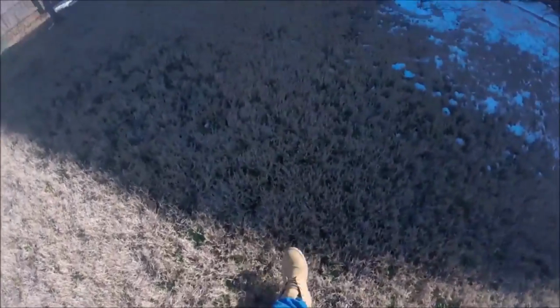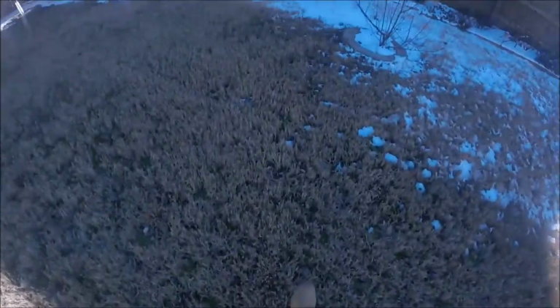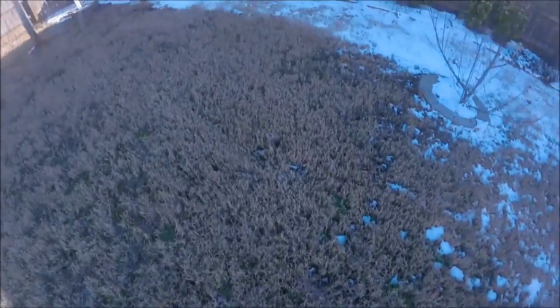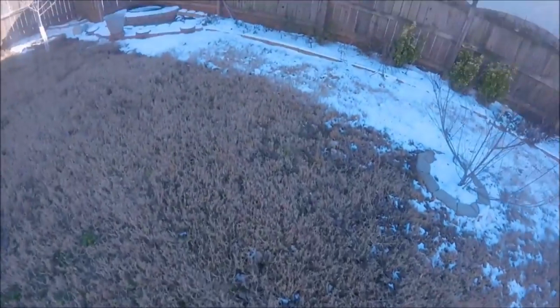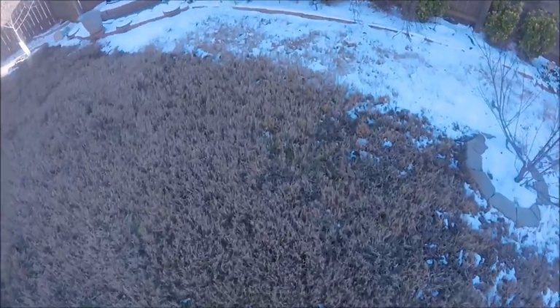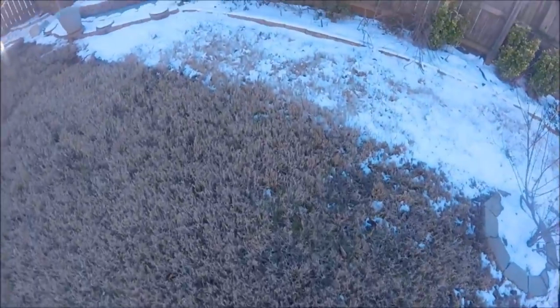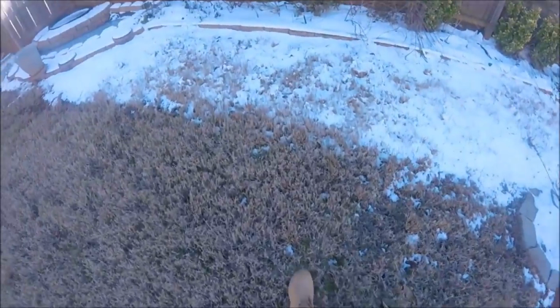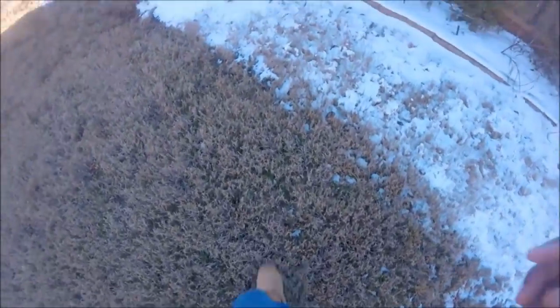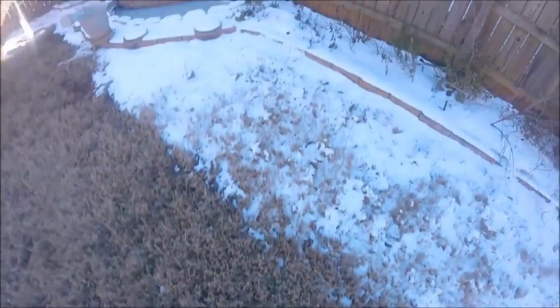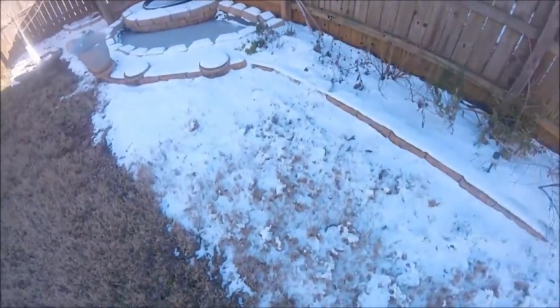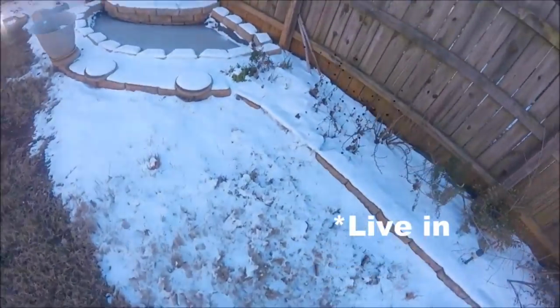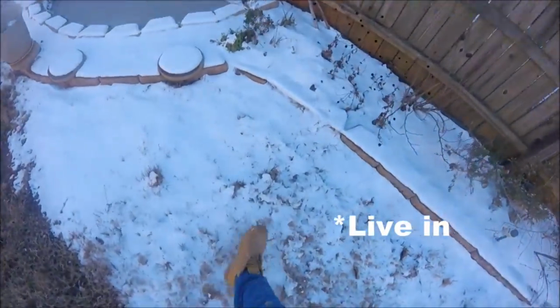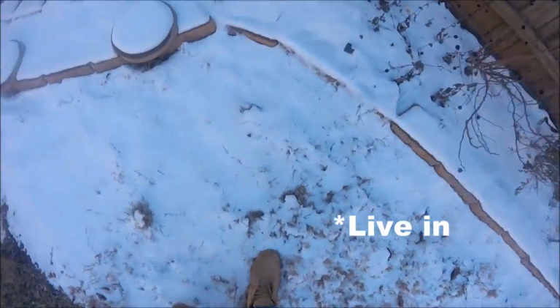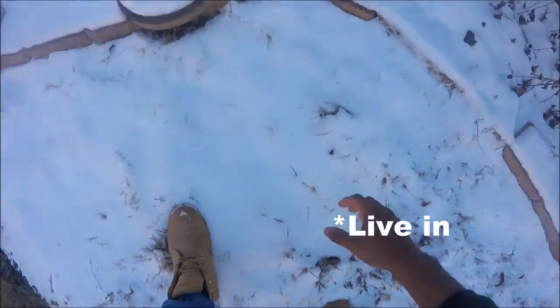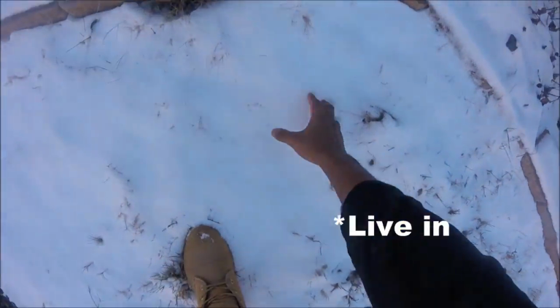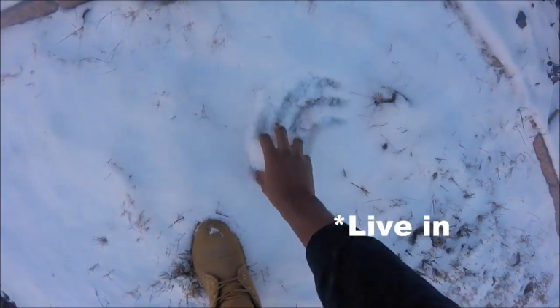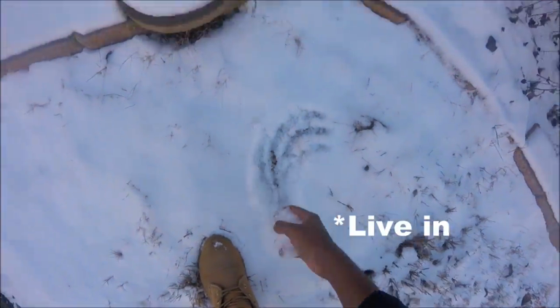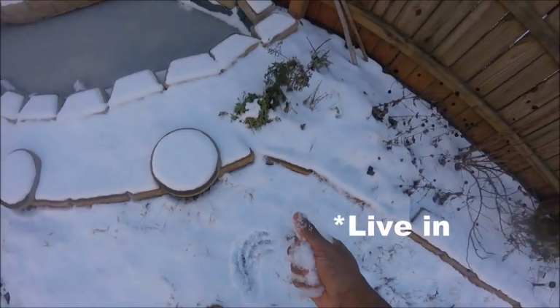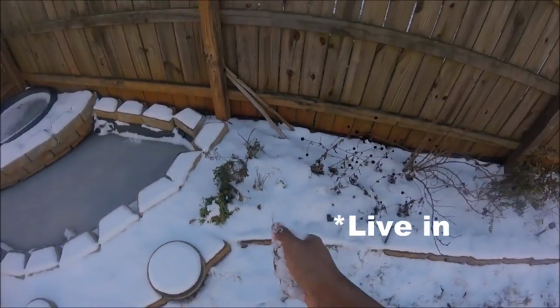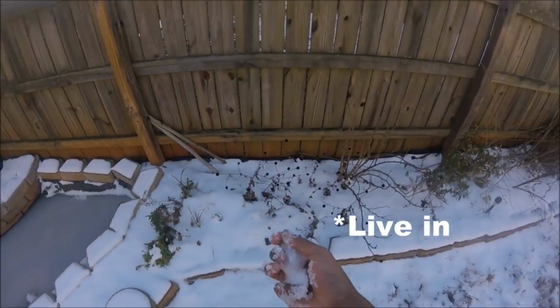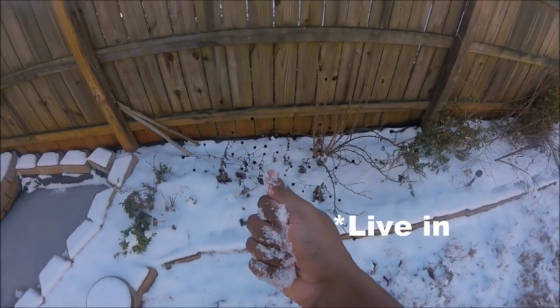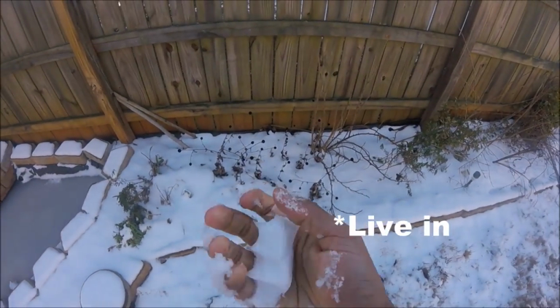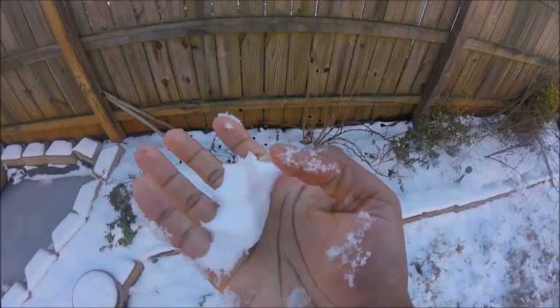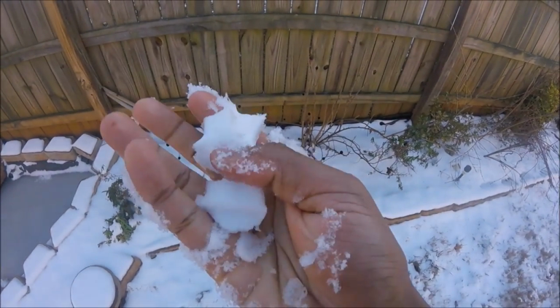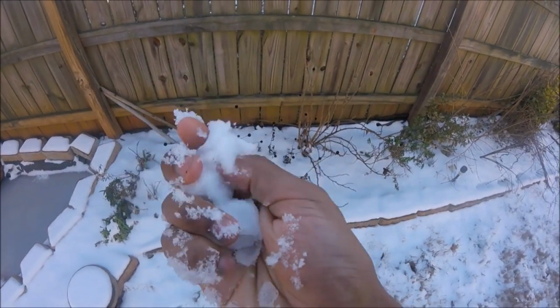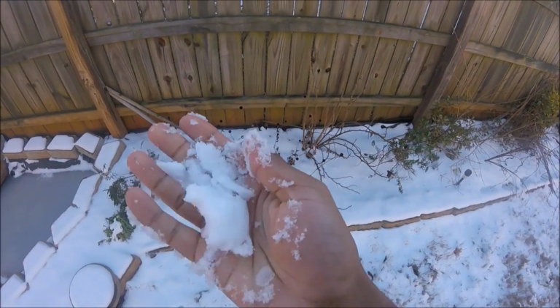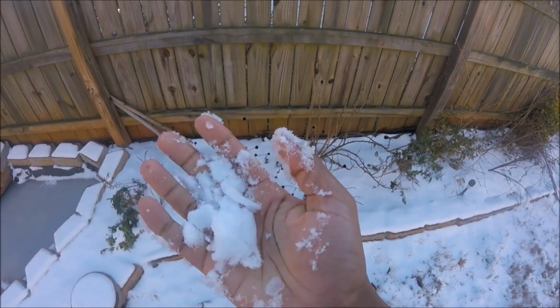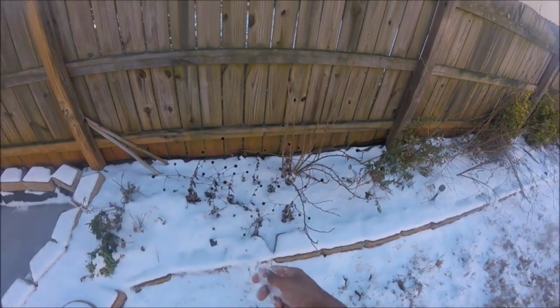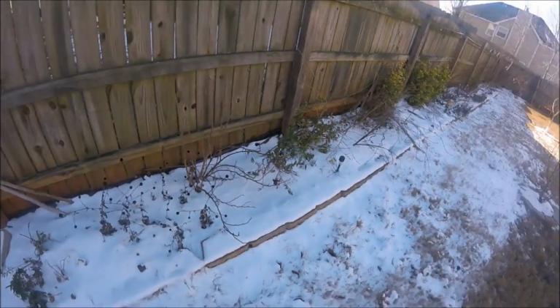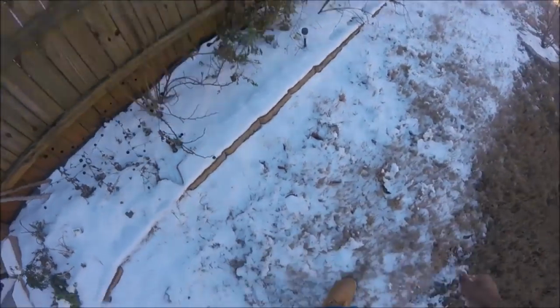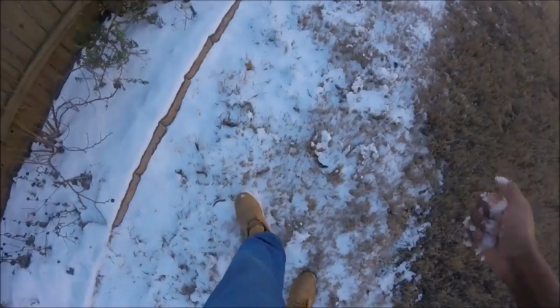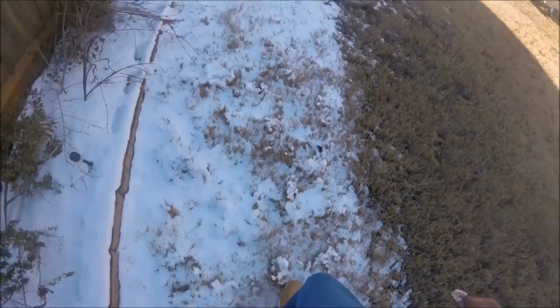I got a little bit sidetracked. I'm from Georgia, and we just had a freak snowstorm, so I couldn't help myself but play in the snow at least a little bit before it all melted — it's been a while since I'd seen any.